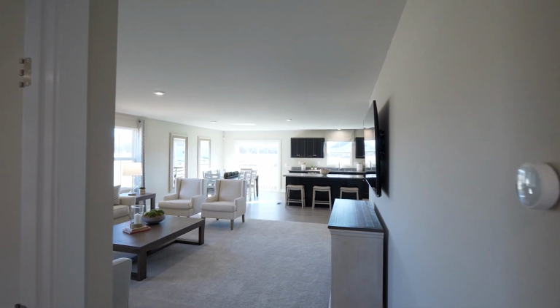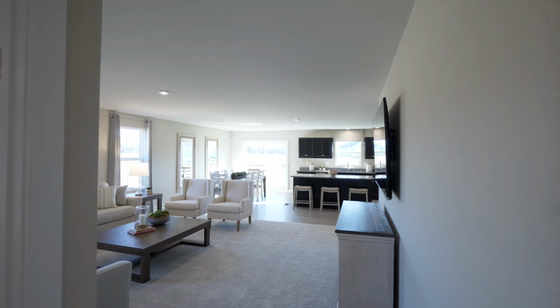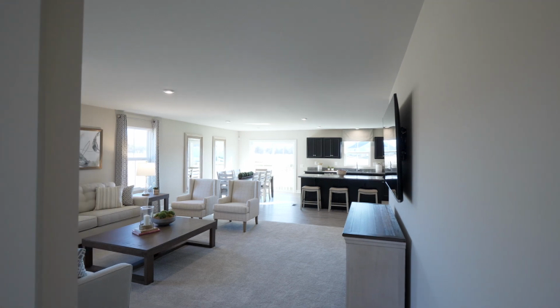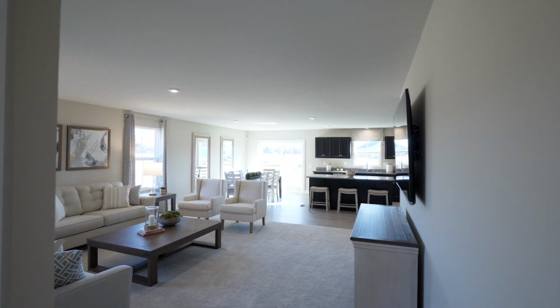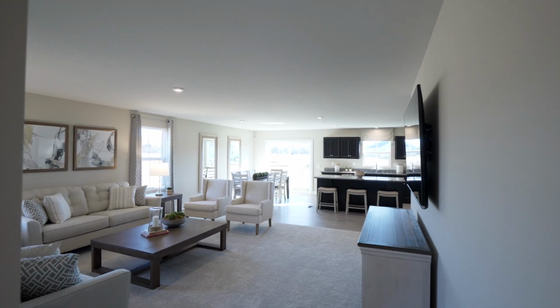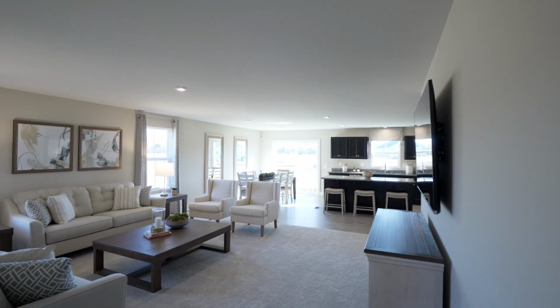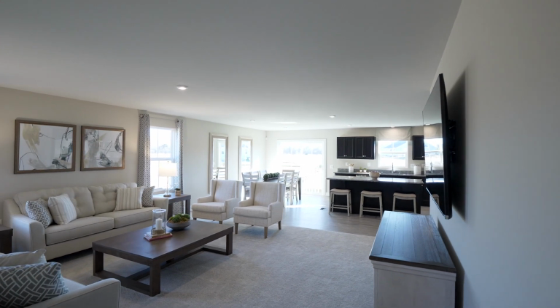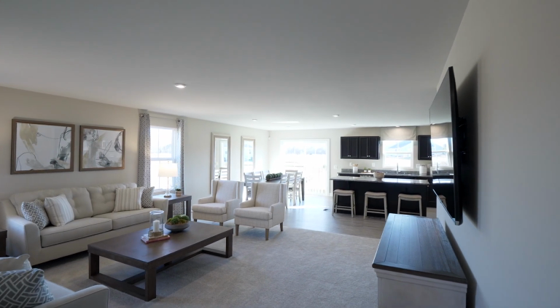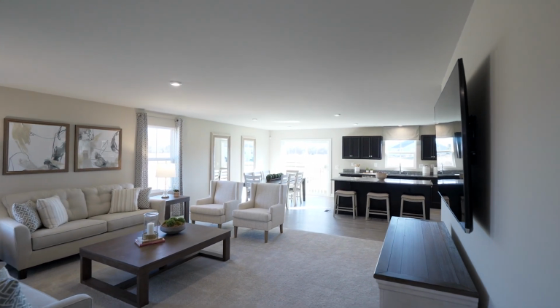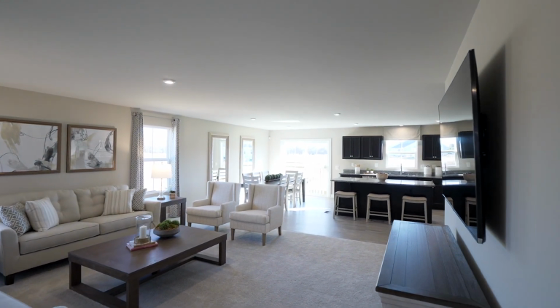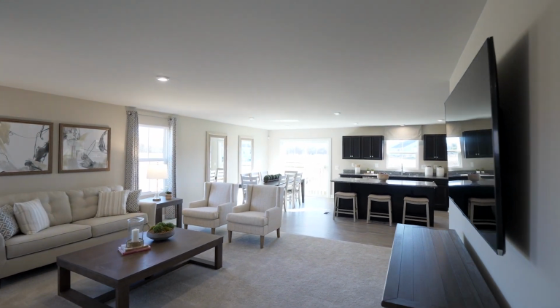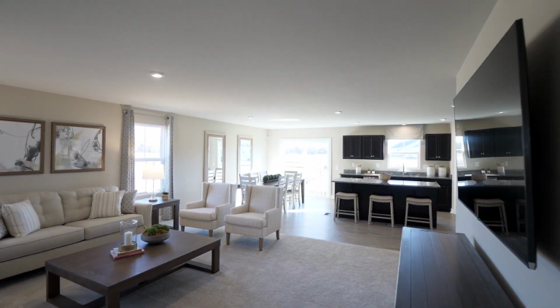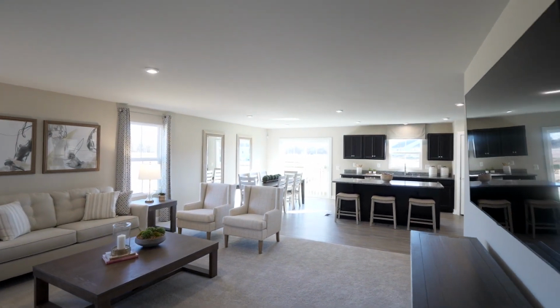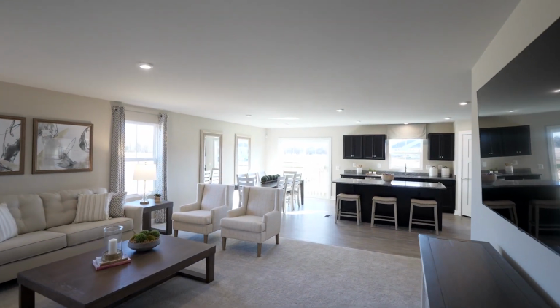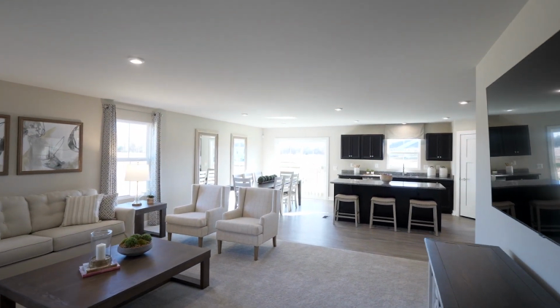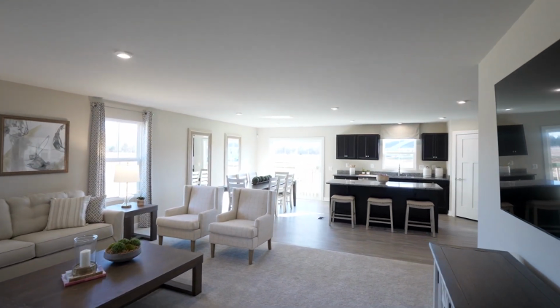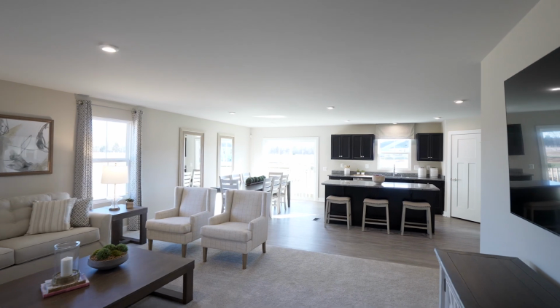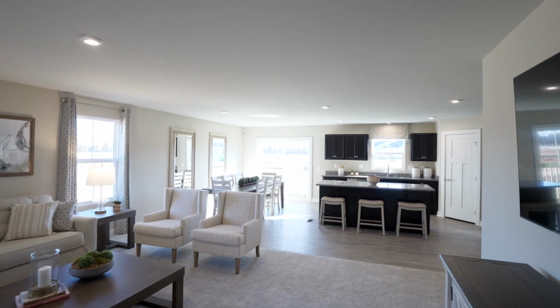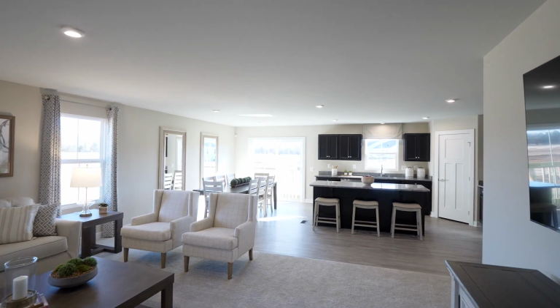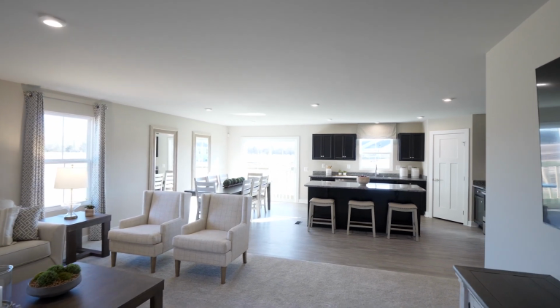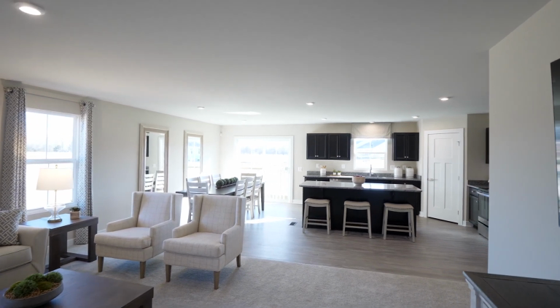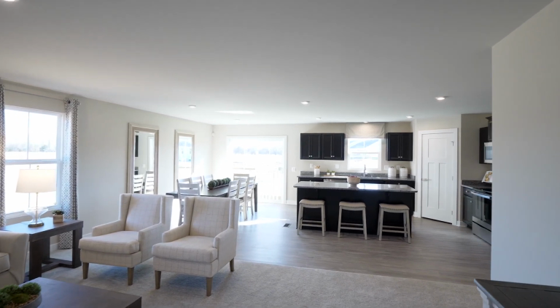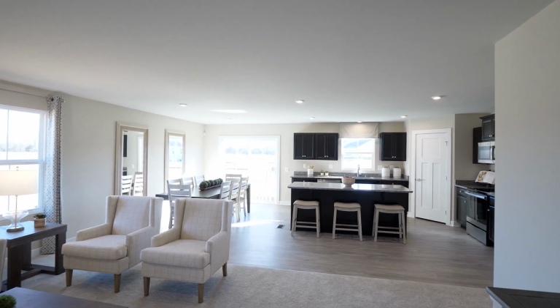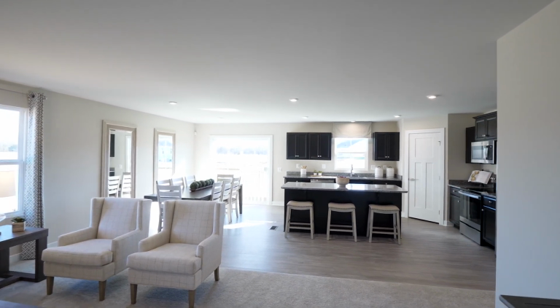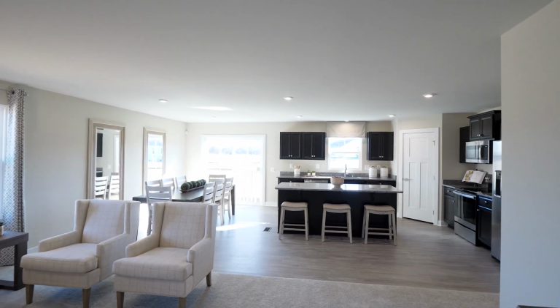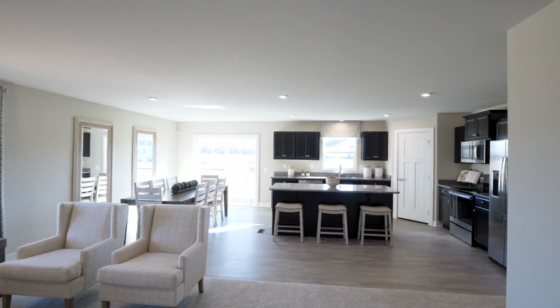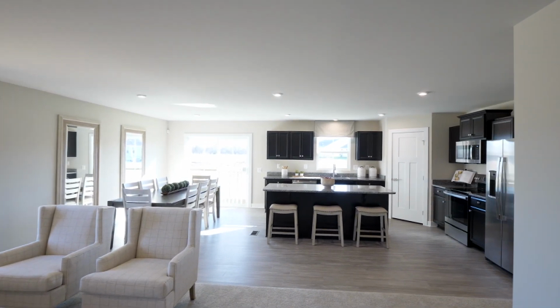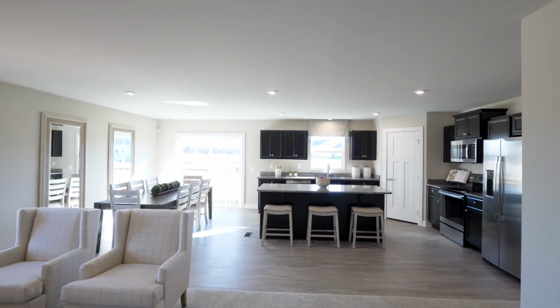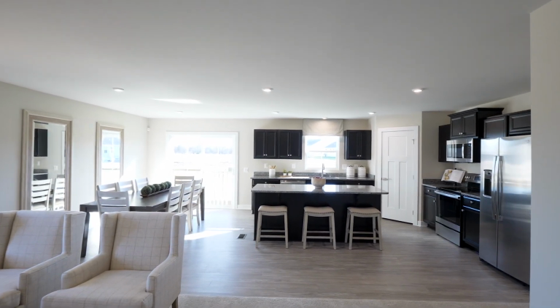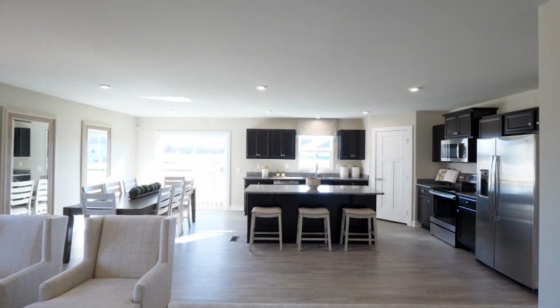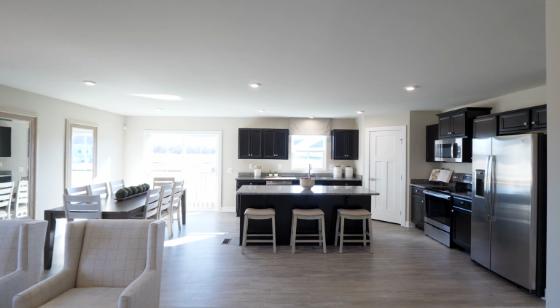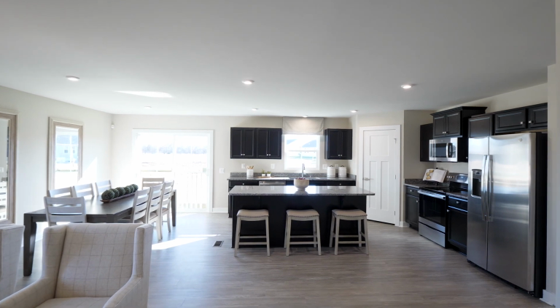Just off your foyer is the great room of the Eden Cay, and man is it great. This space flows to your huge dining area and your gourmet kitchen. The Eden Cay kitchen is amazing.